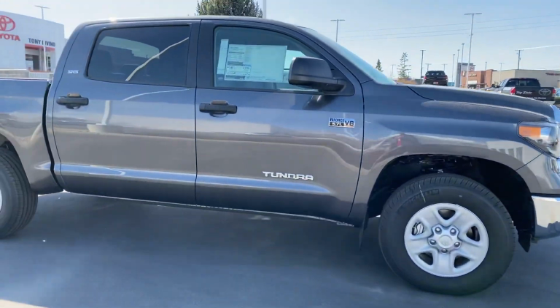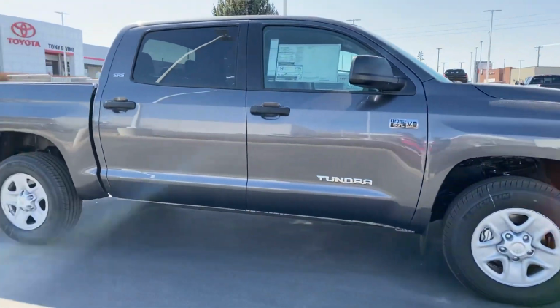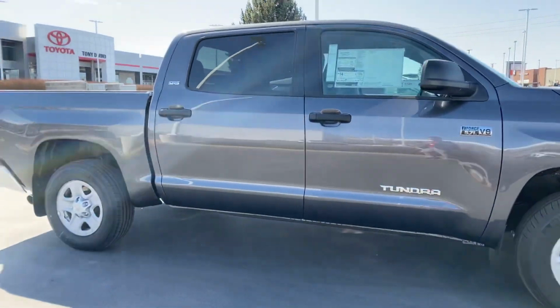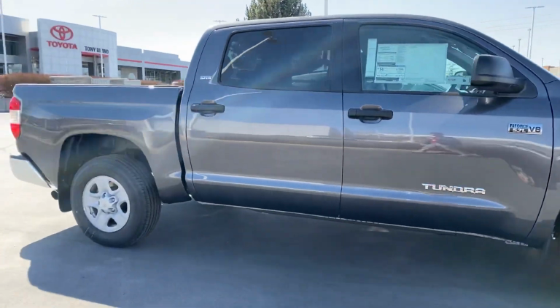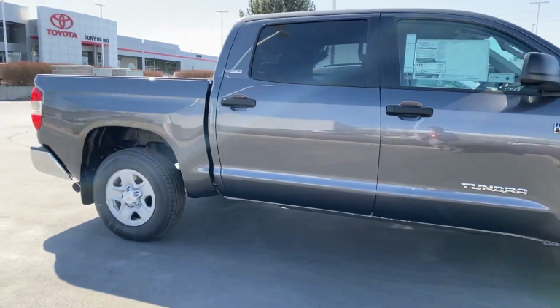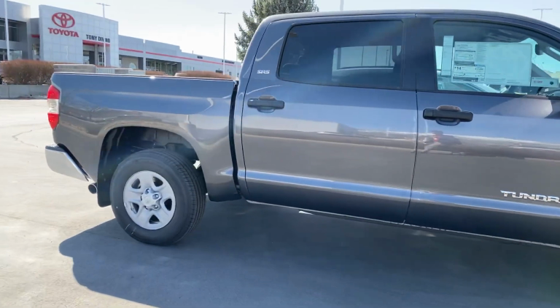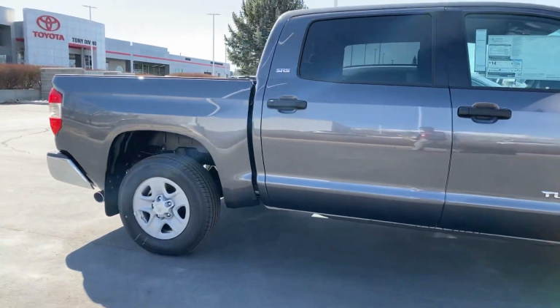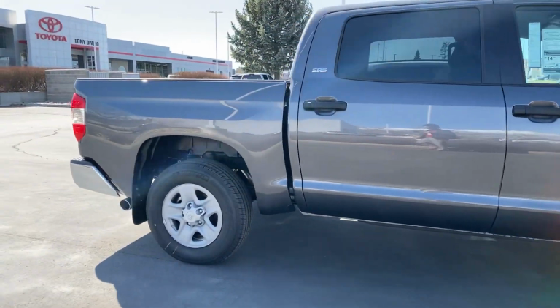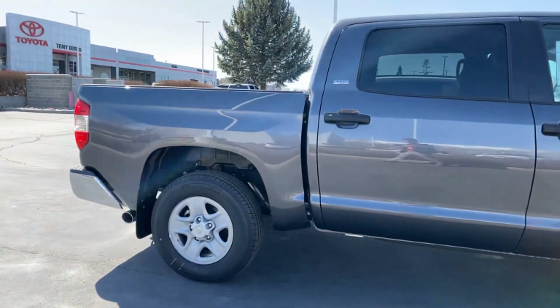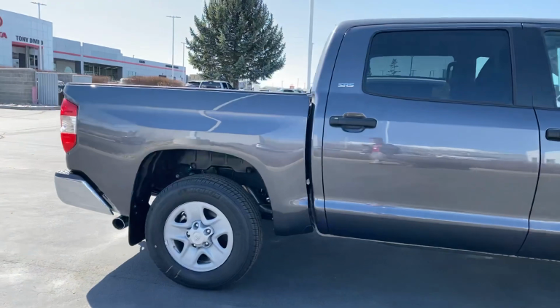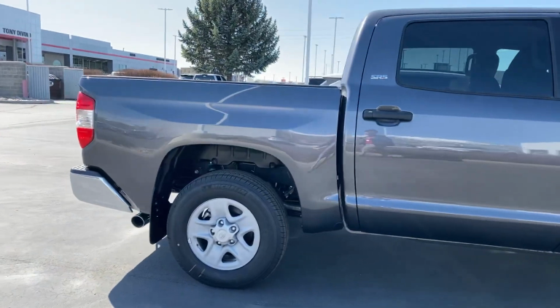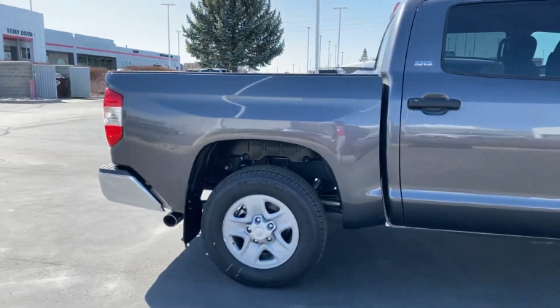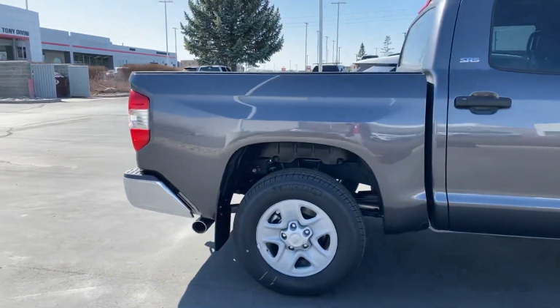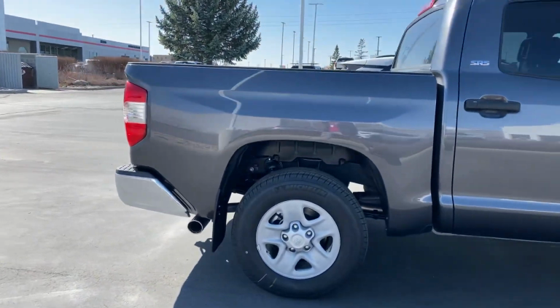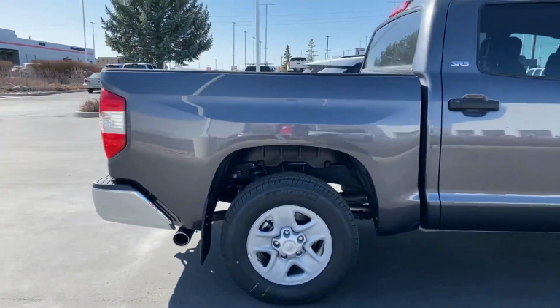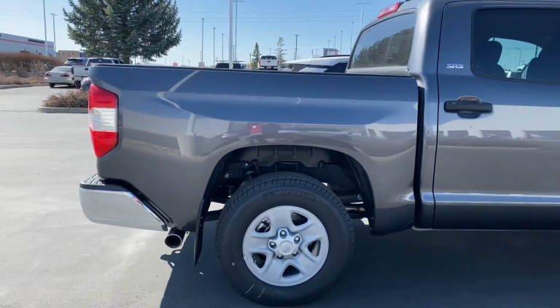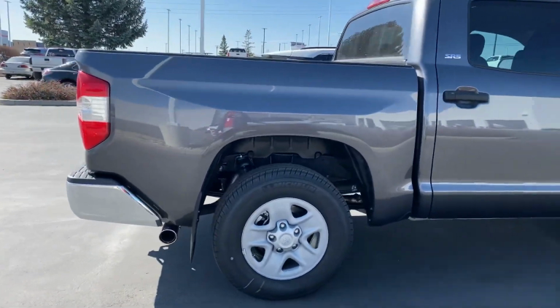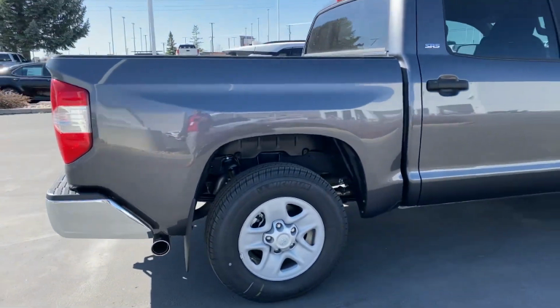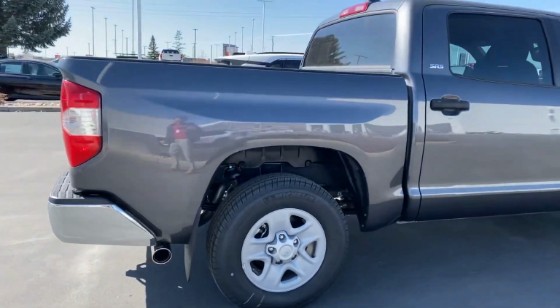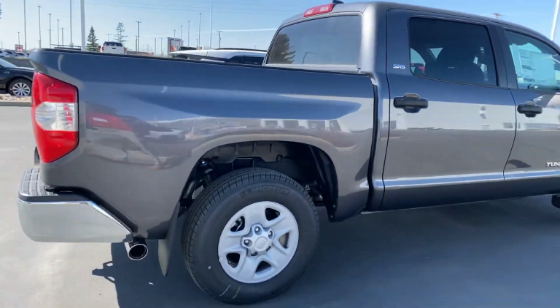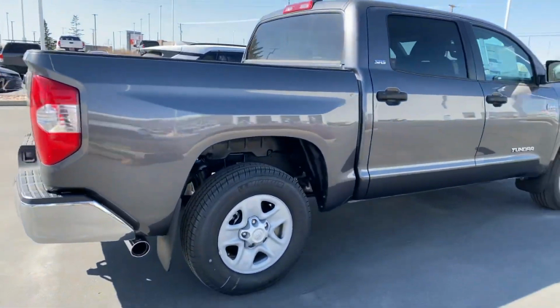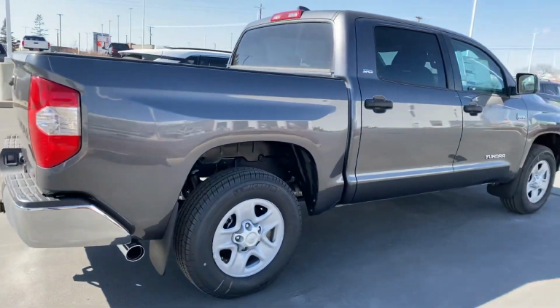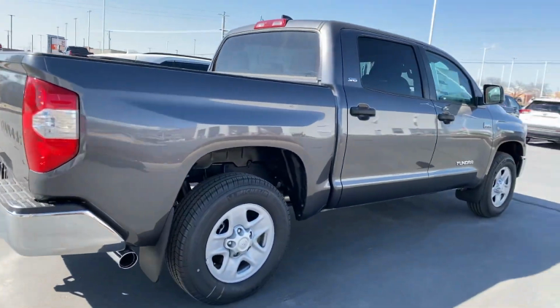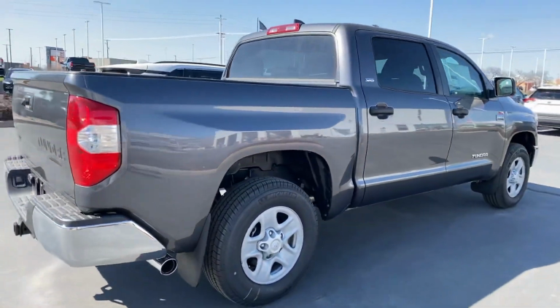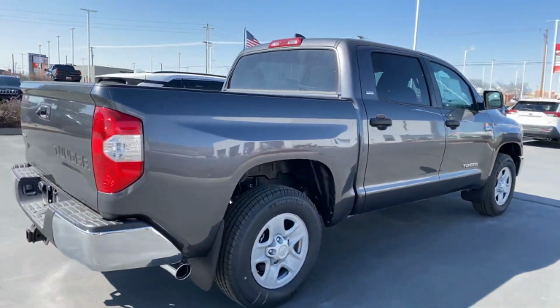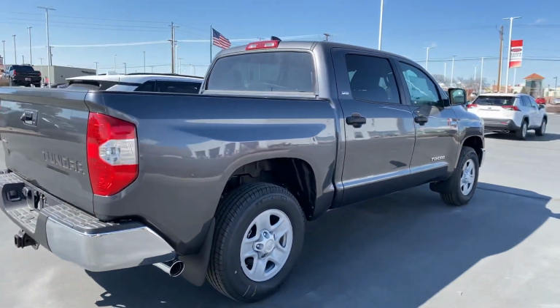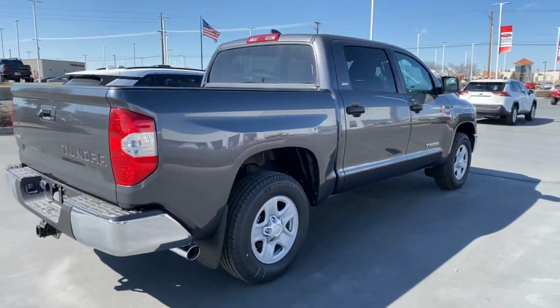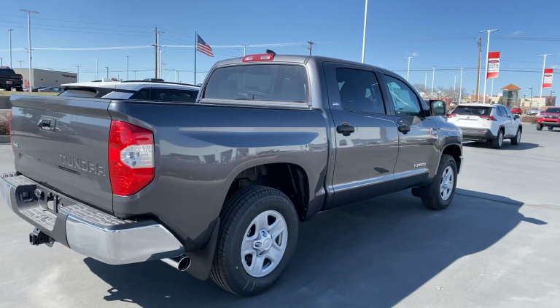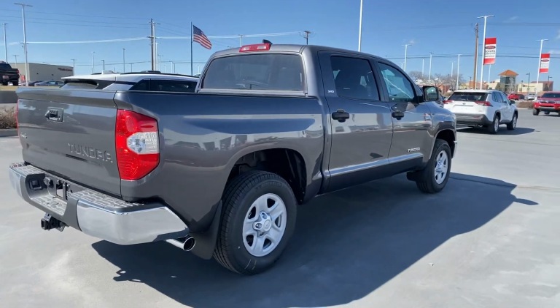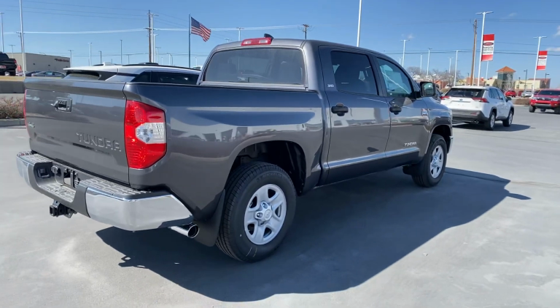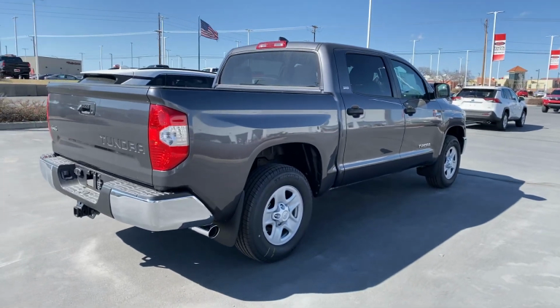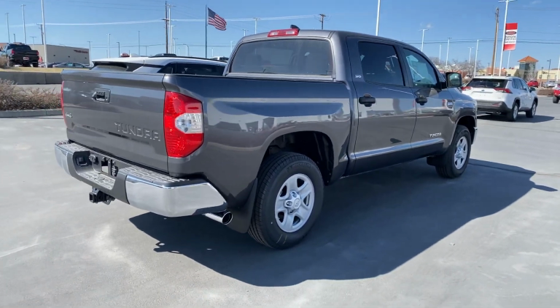I just want to give you a quick look at one that I have here that we can test drive. If you're after a different trim, we can always see what I have coming in or put in an order for you to get one here from the factory.